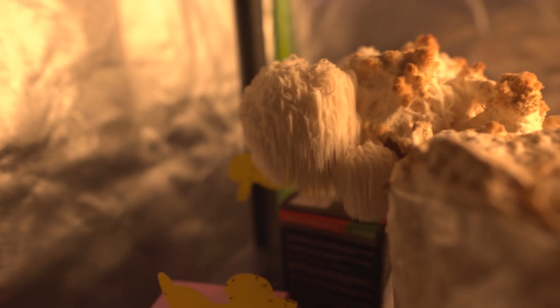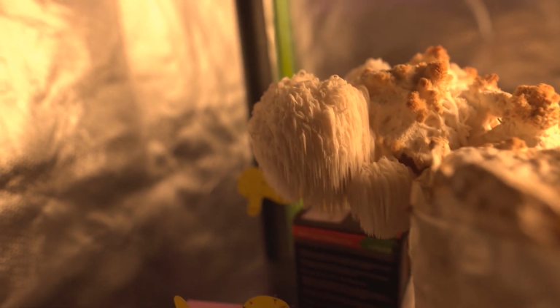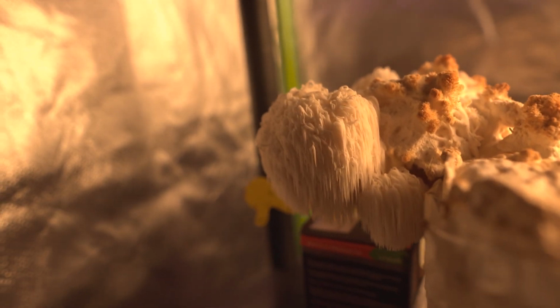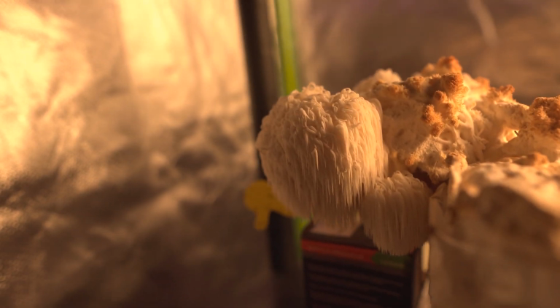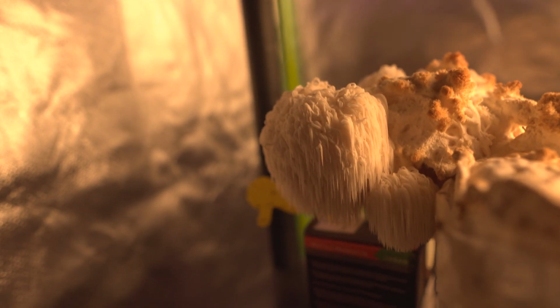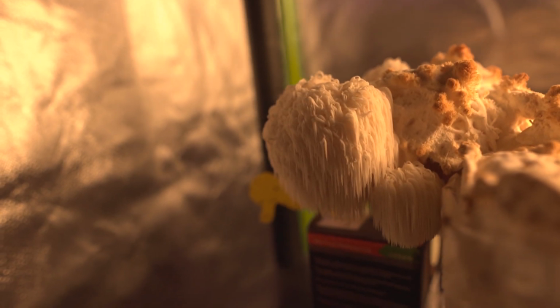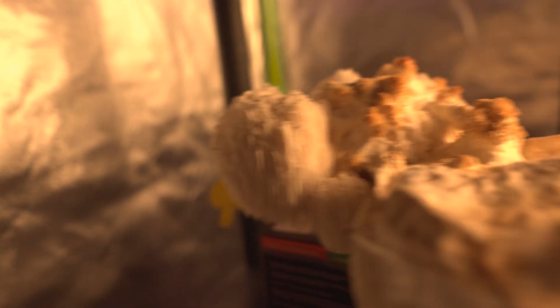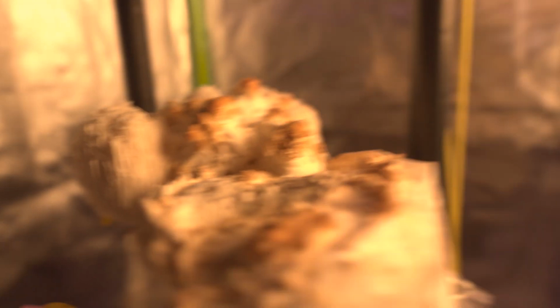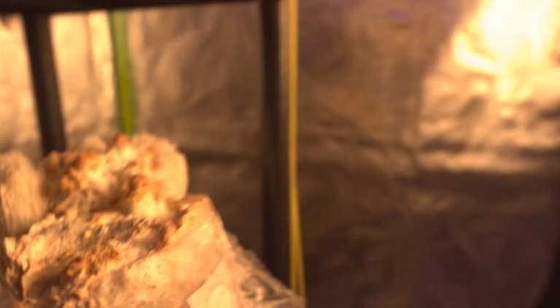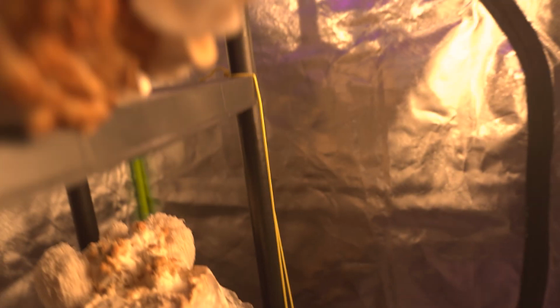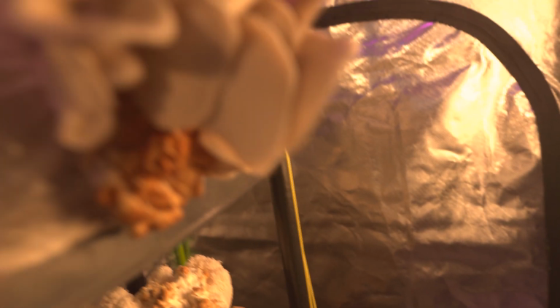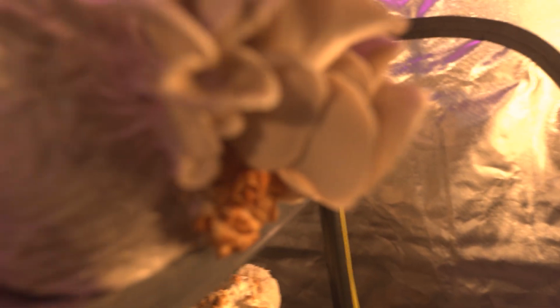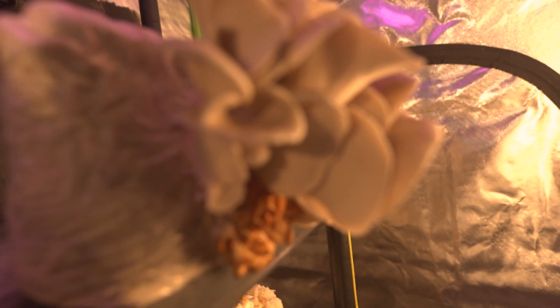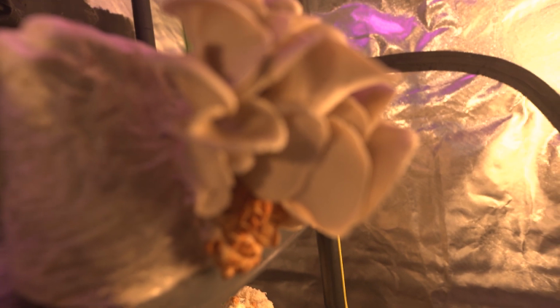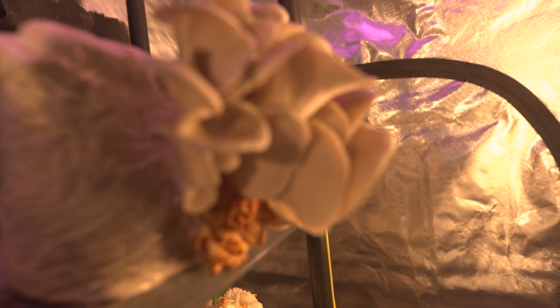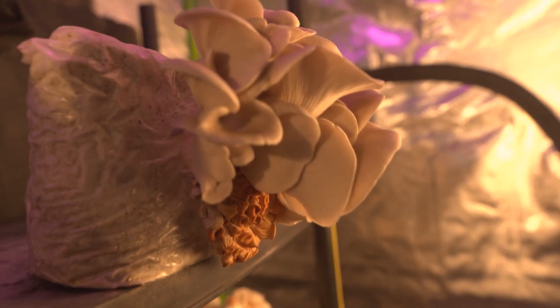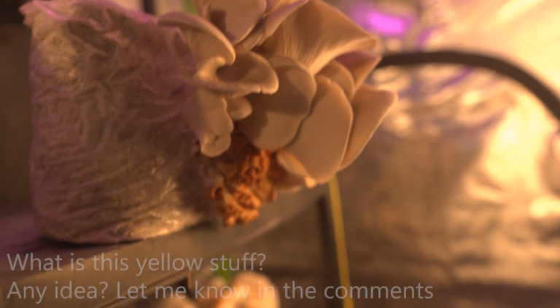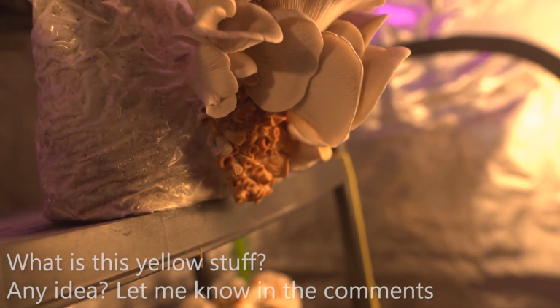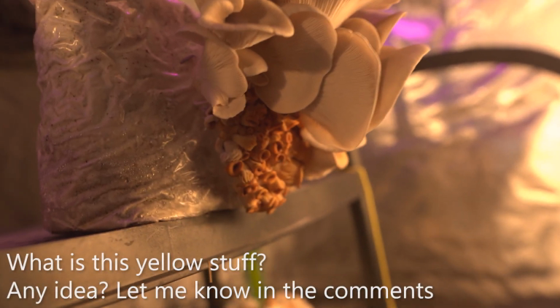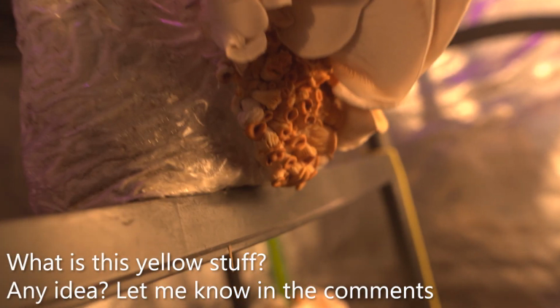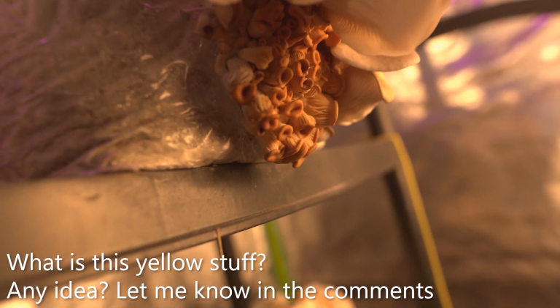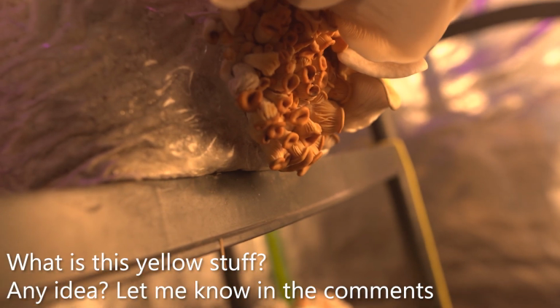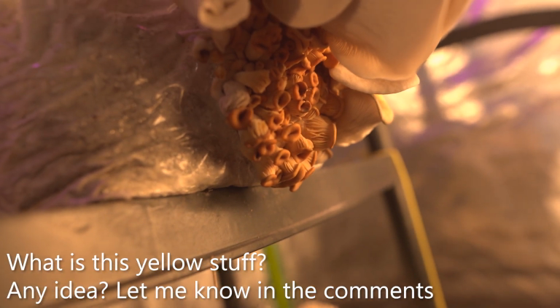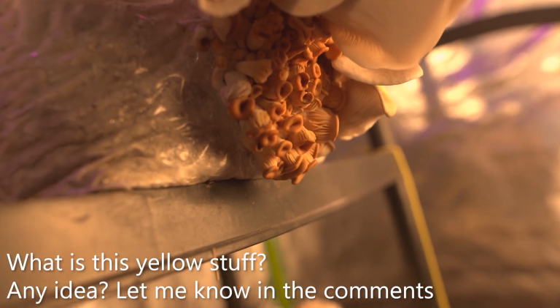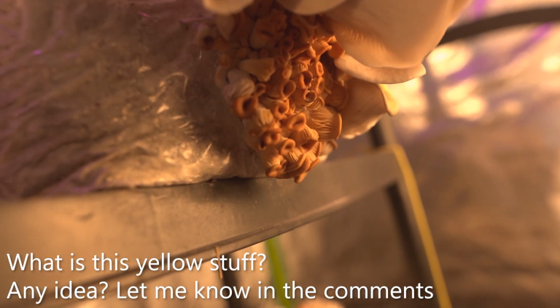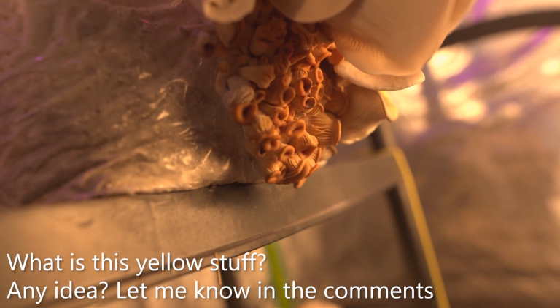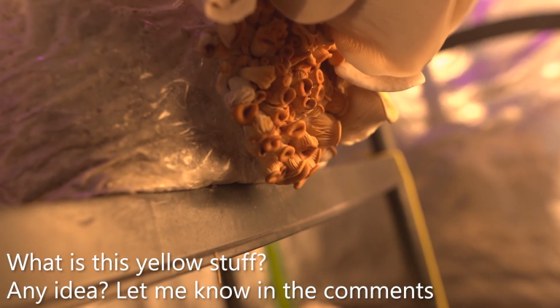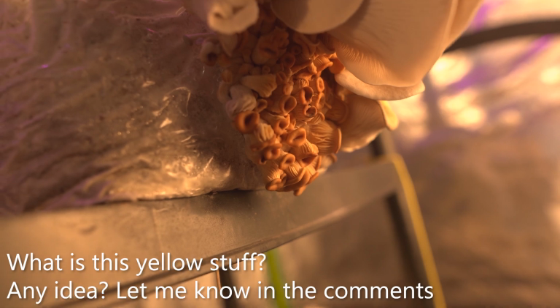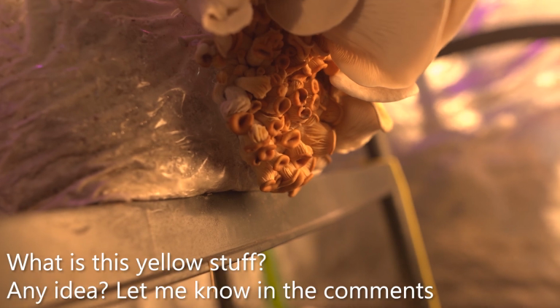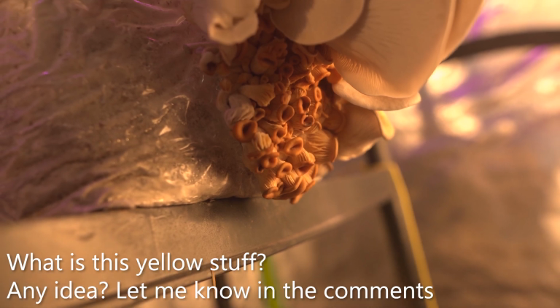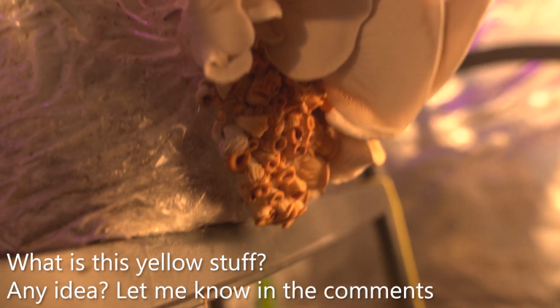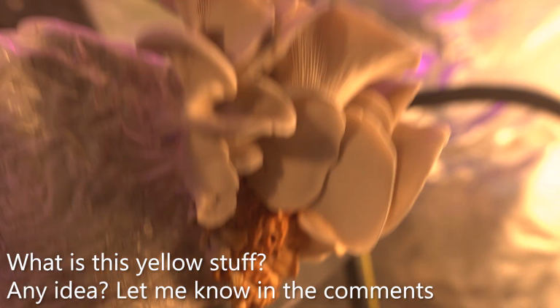Here we have some nice lion's mane growing at the moment, and some experimental blue oyster — I really have no idea what's going on here.